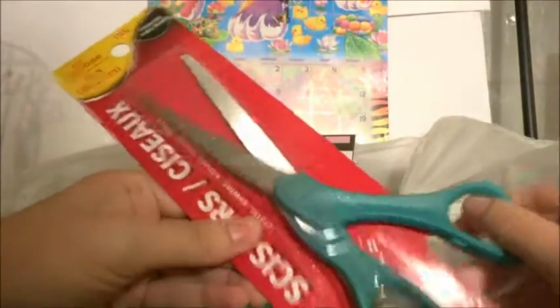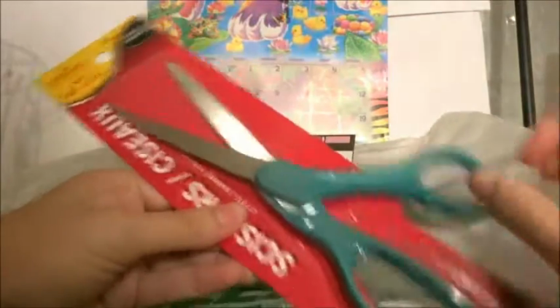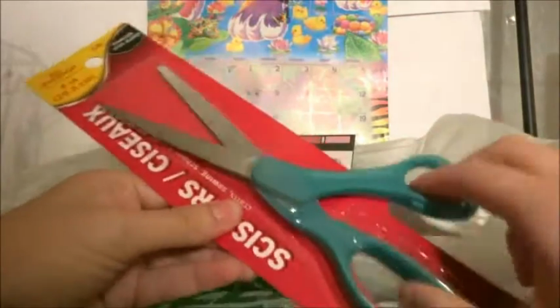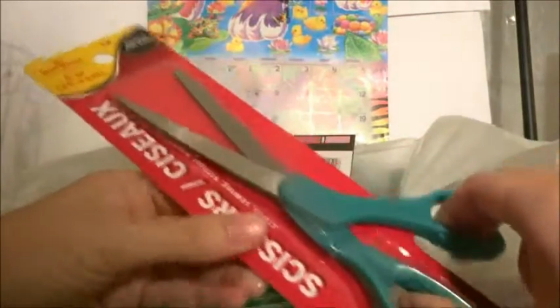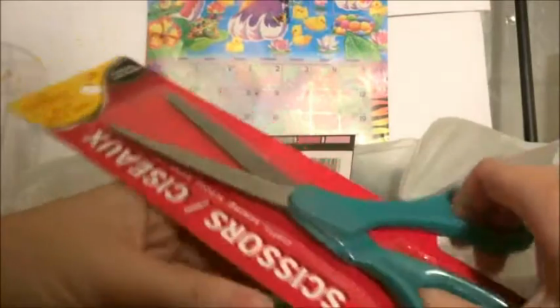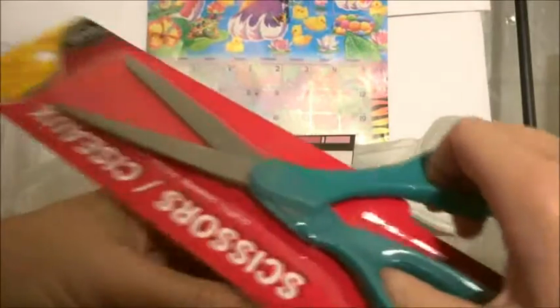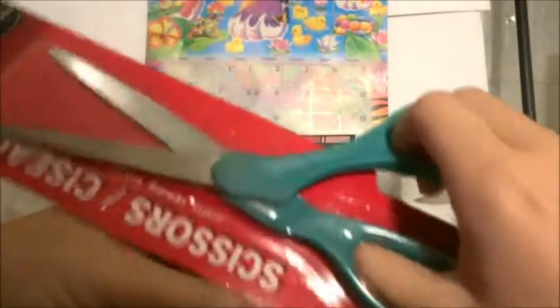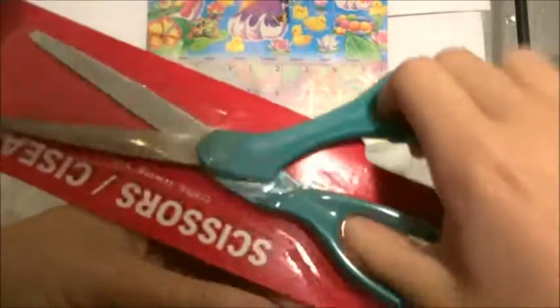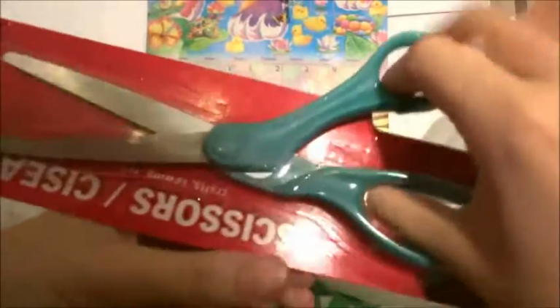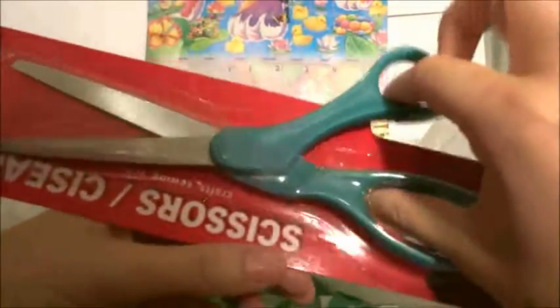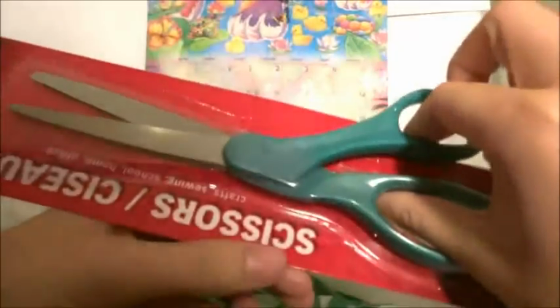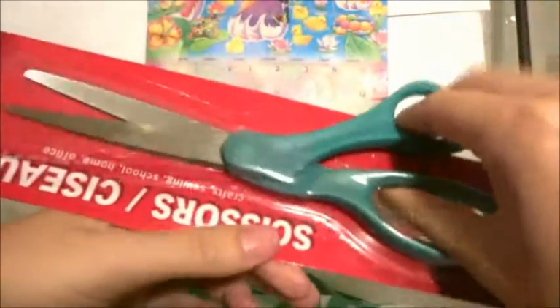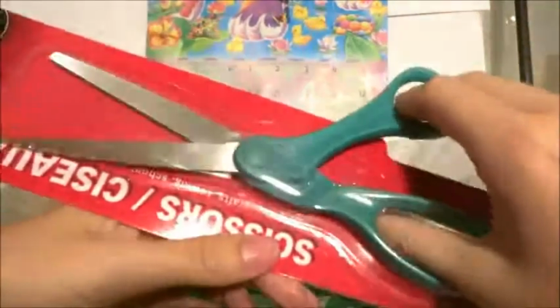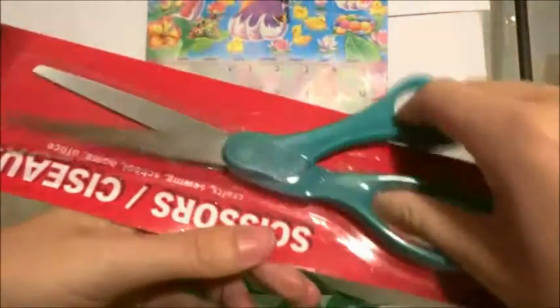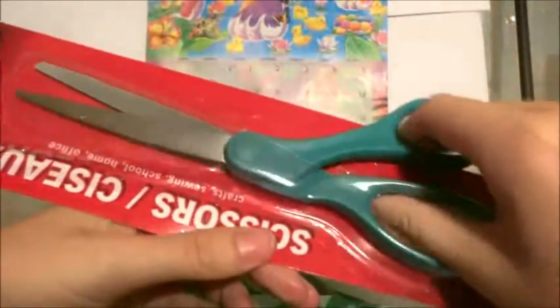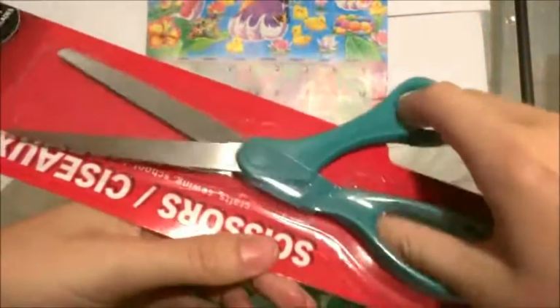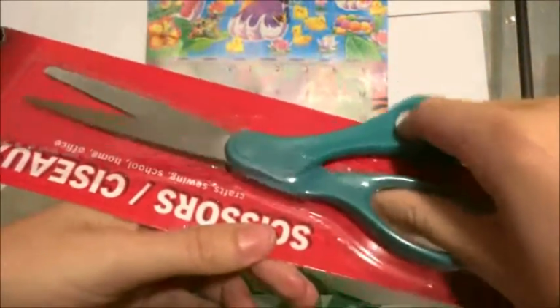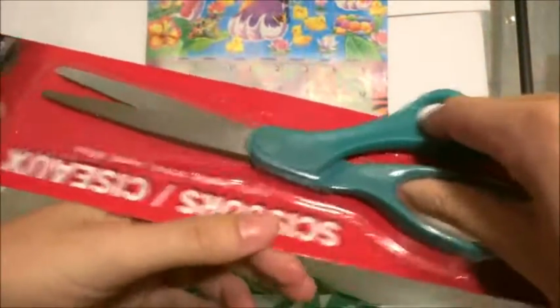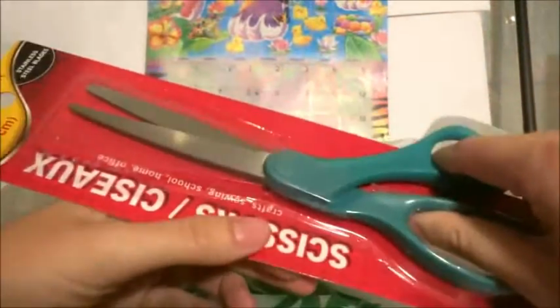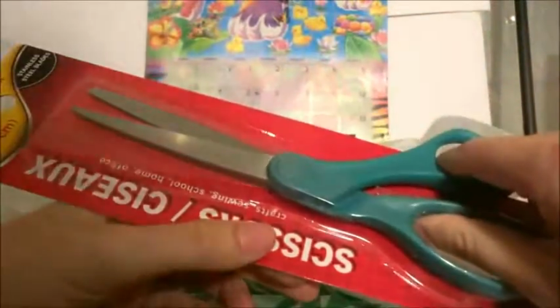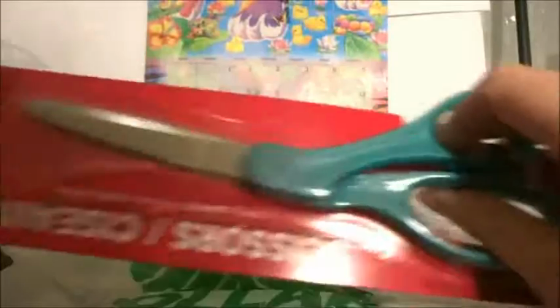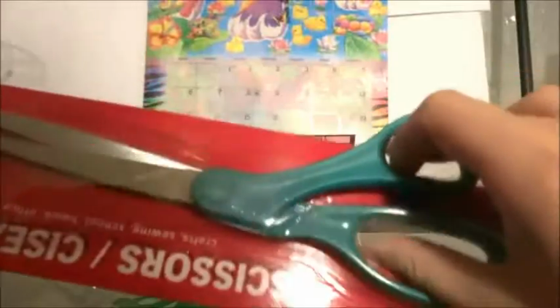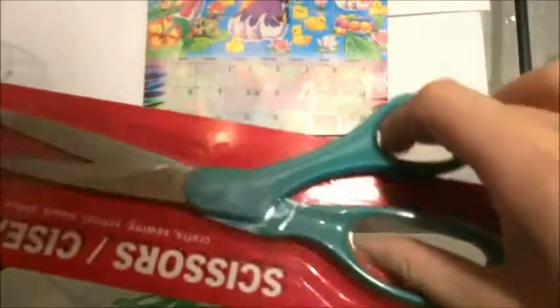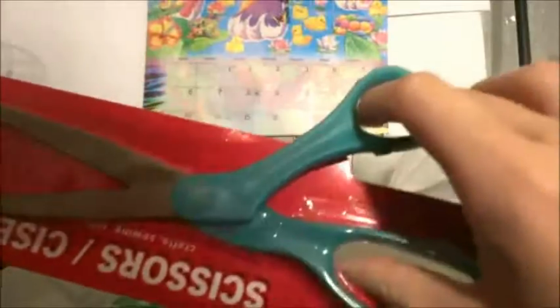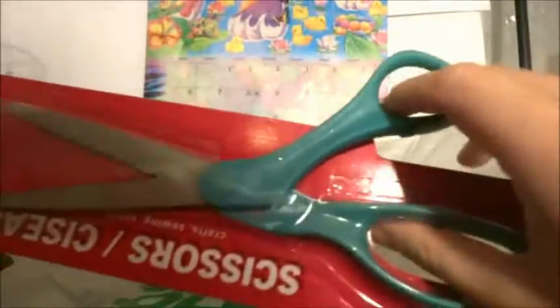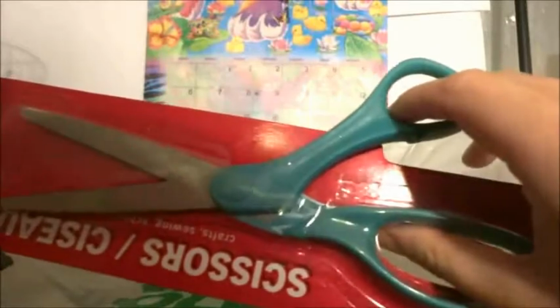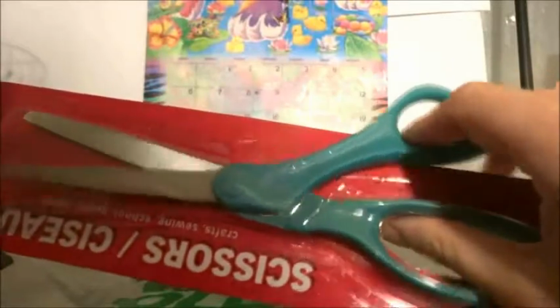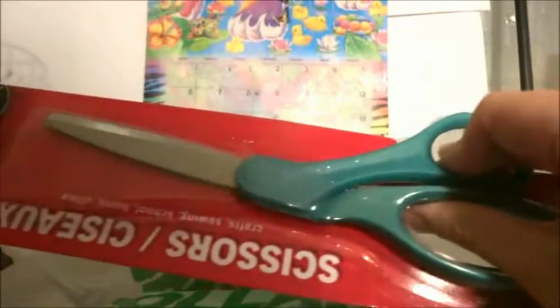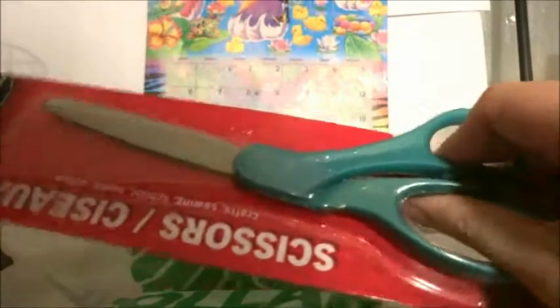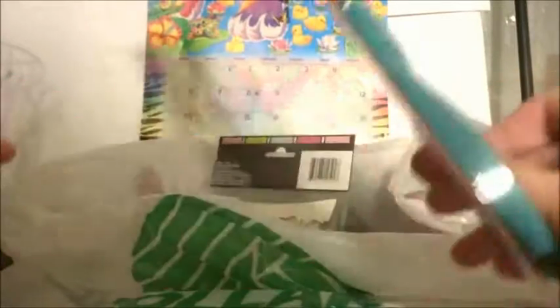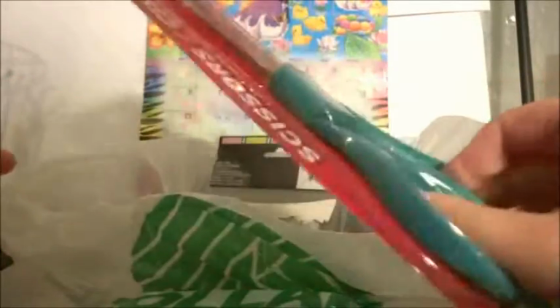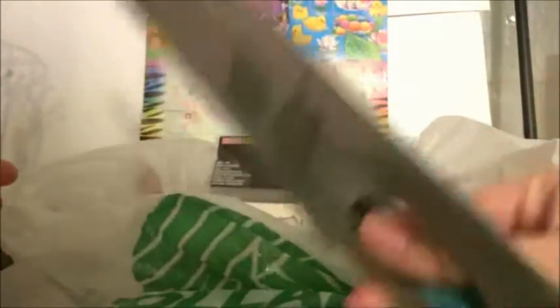And then I got some full-size scissors. I've been using the same scissors since kindergarten so I thought it was about time I get some full-size scissors finally.